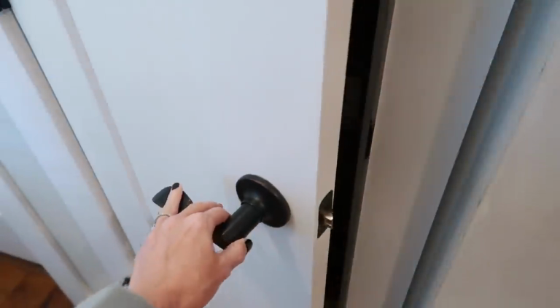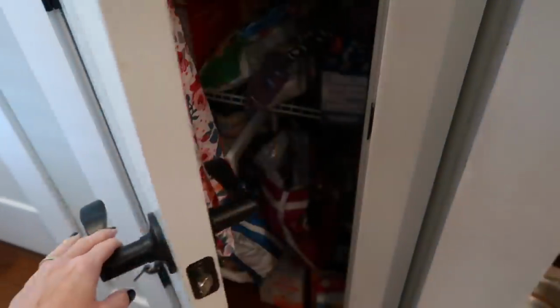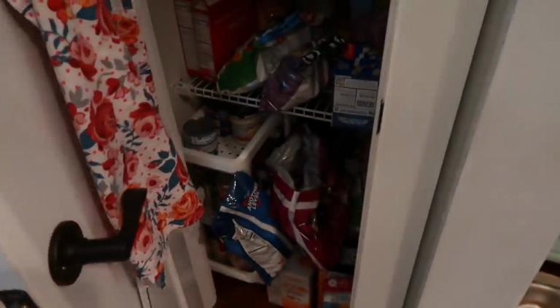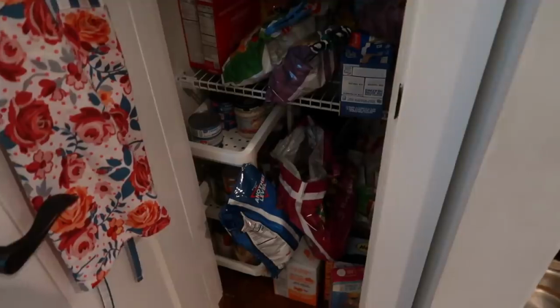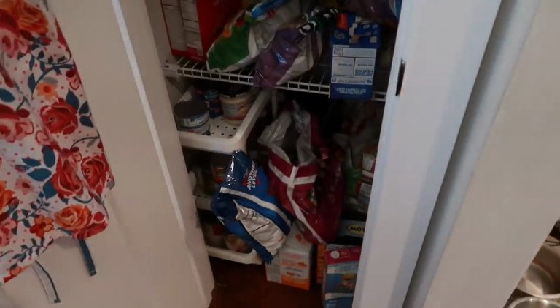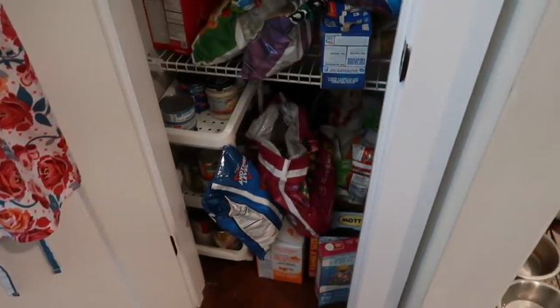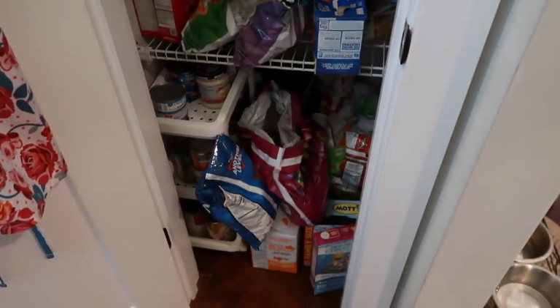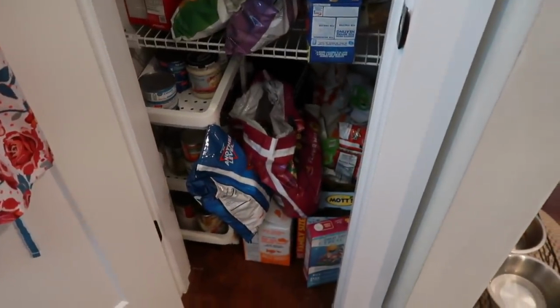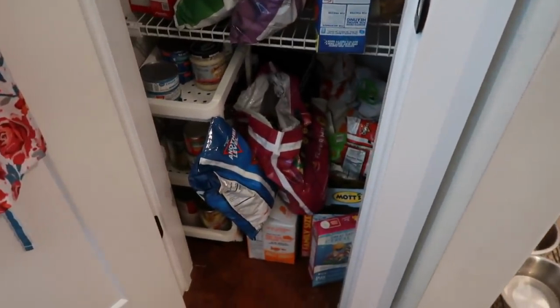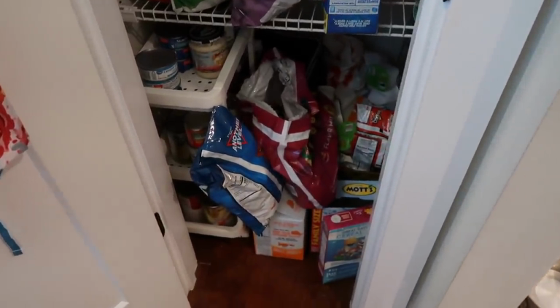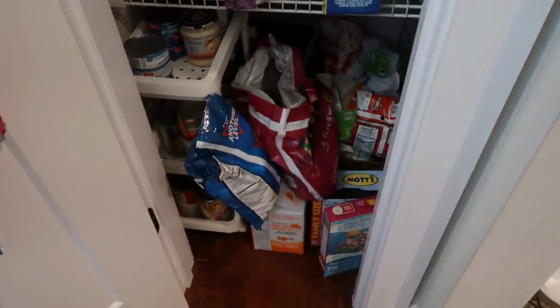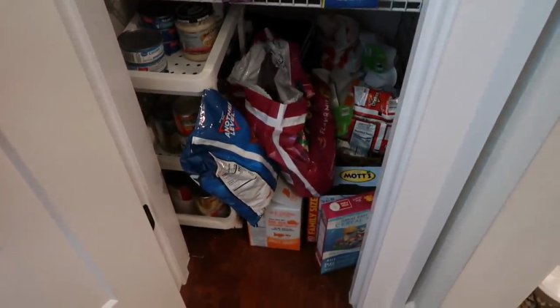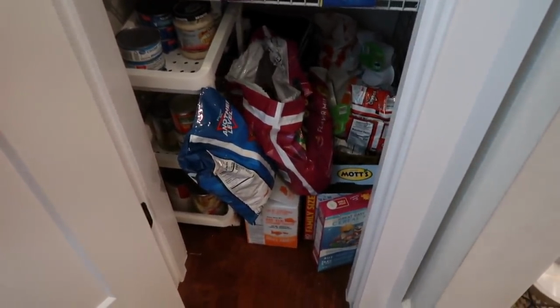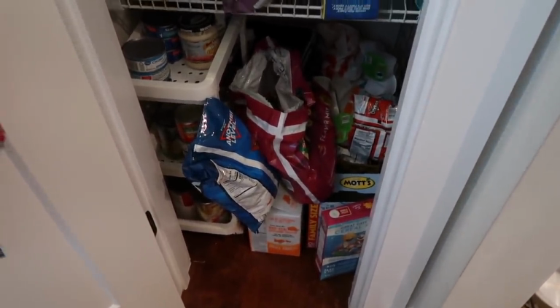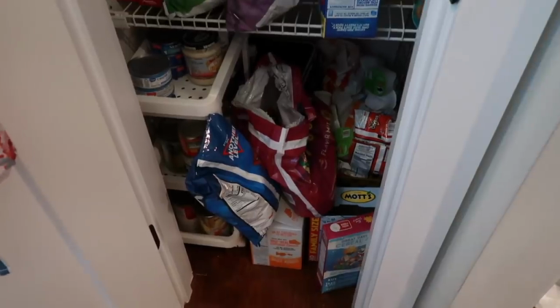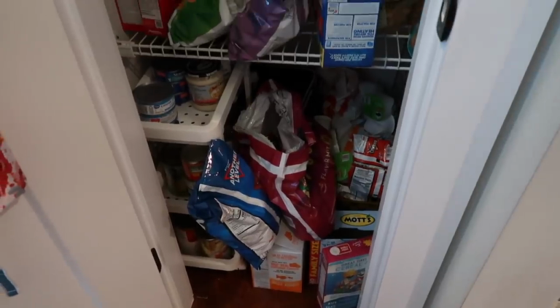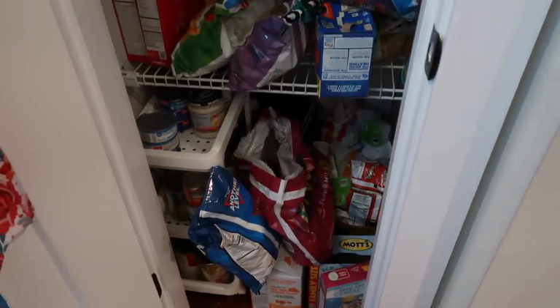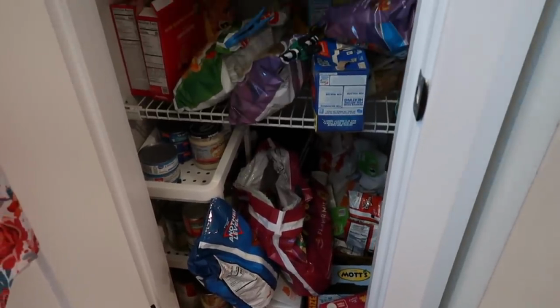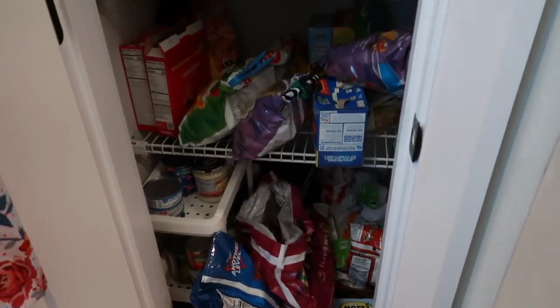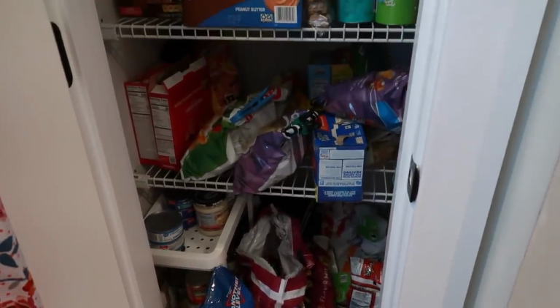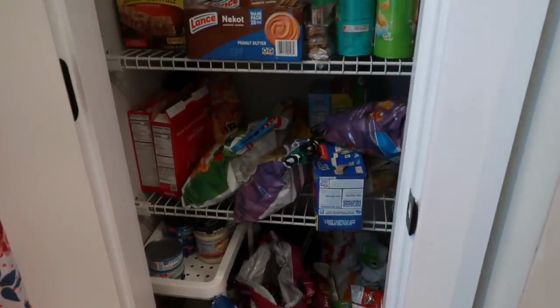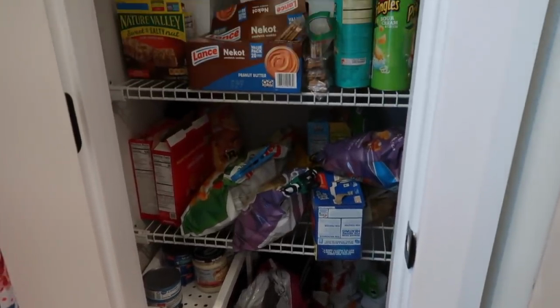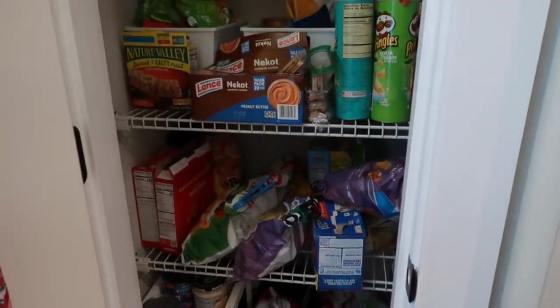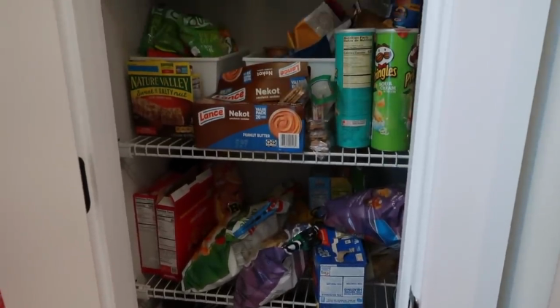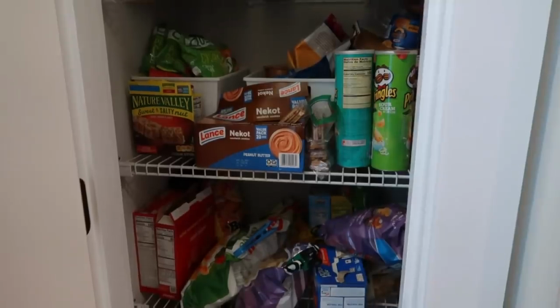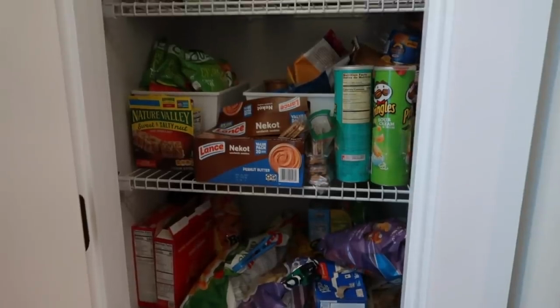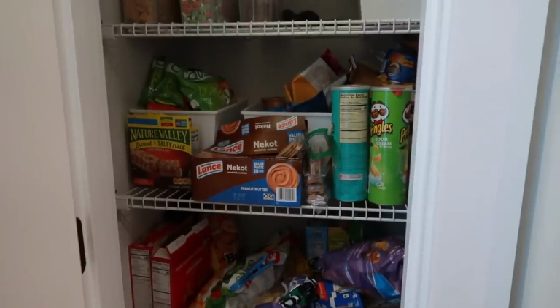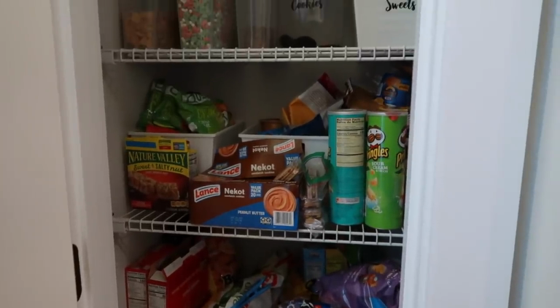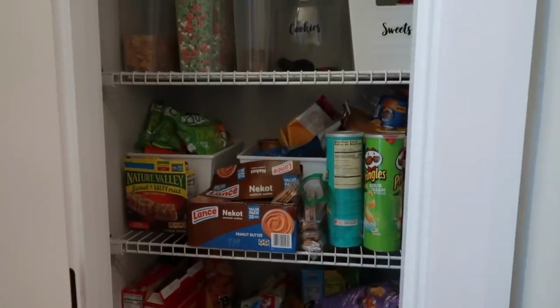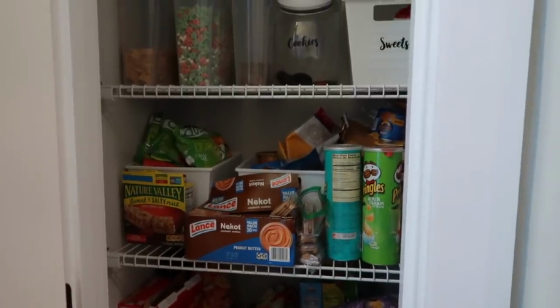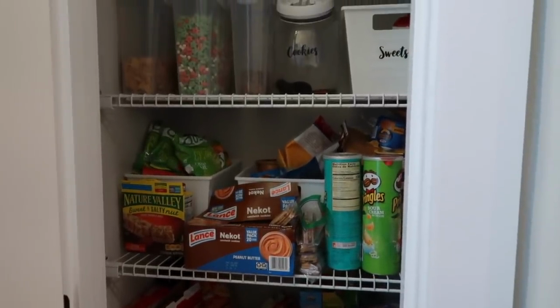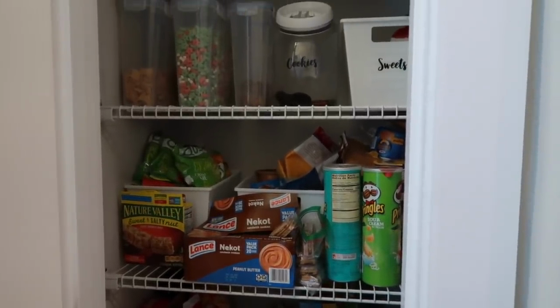Hey y'all and welcome to my channel. My name is Amy and today's video is going to be a pantry clean and organize with me. I'm going to be taking you through the entire process of cleaning out my messy pantry, and then also a few other cabinets in our kitchen that we use for pantry-like items.